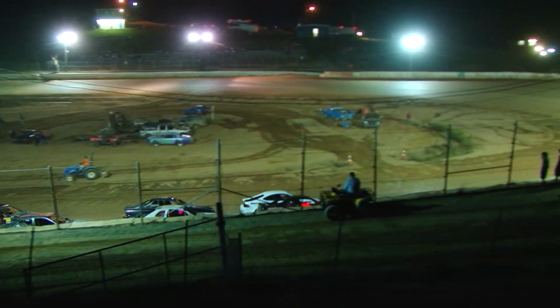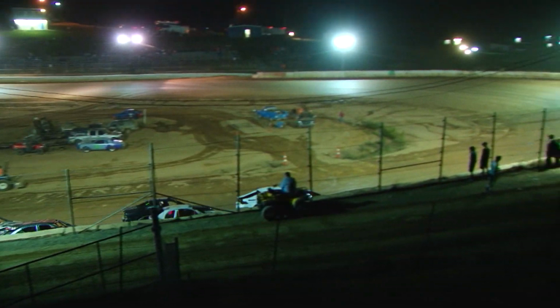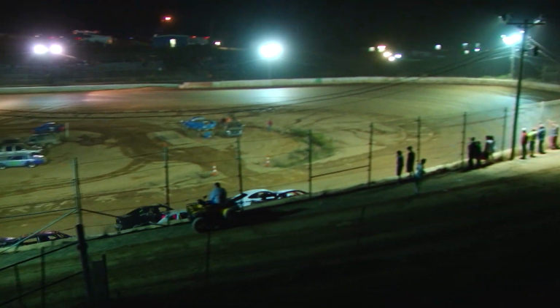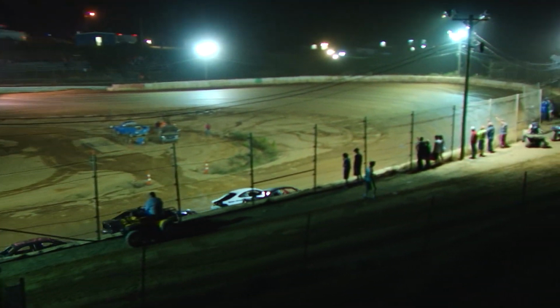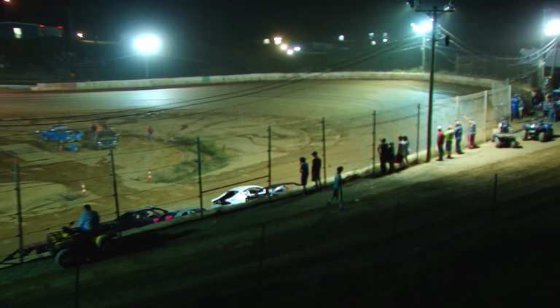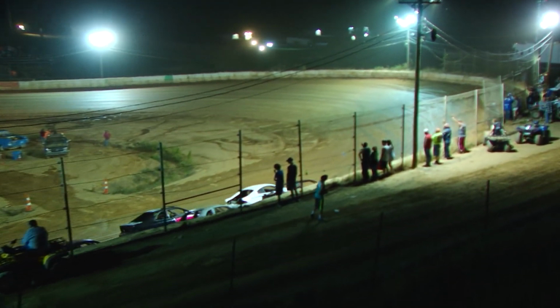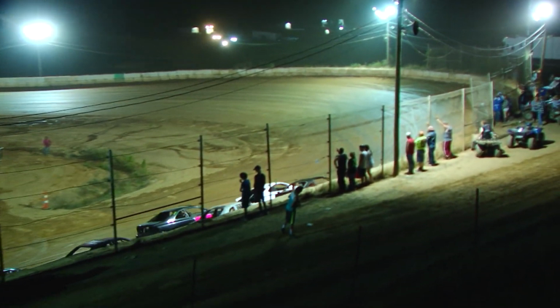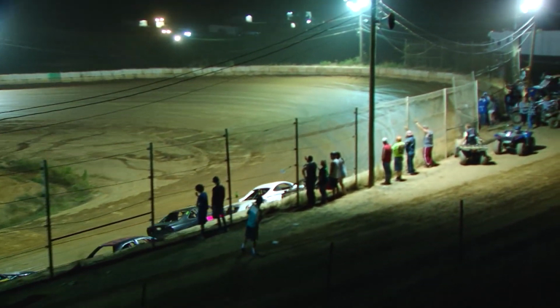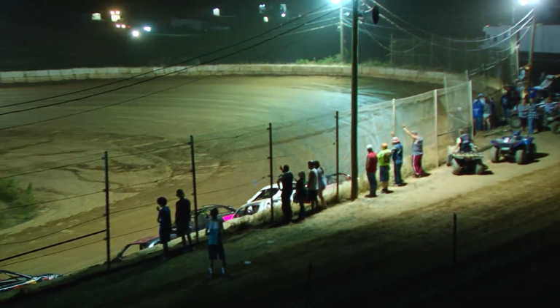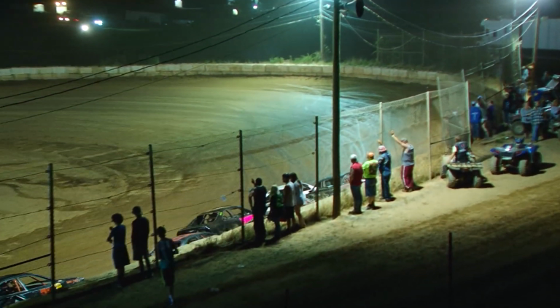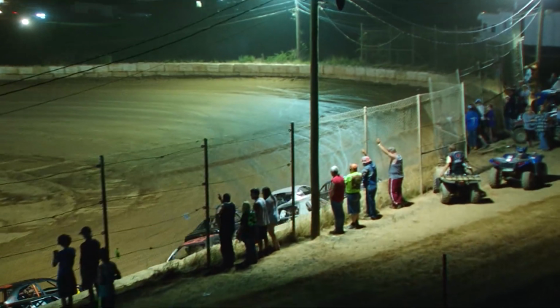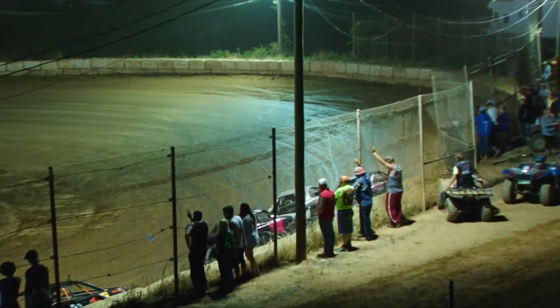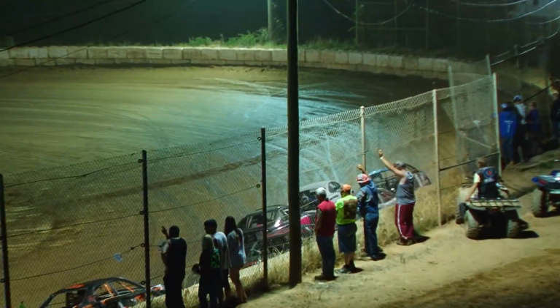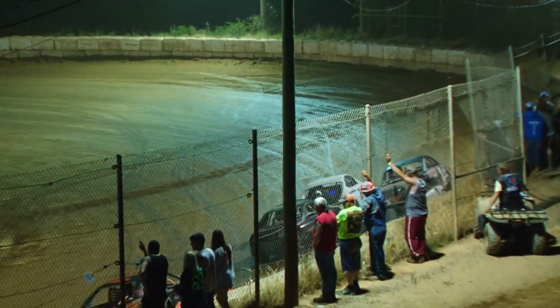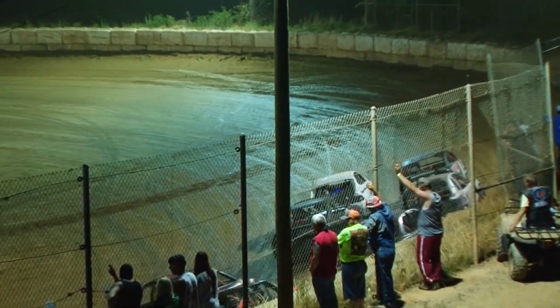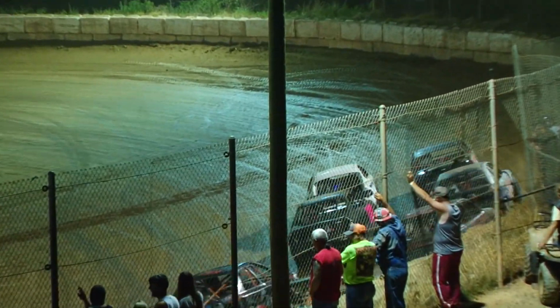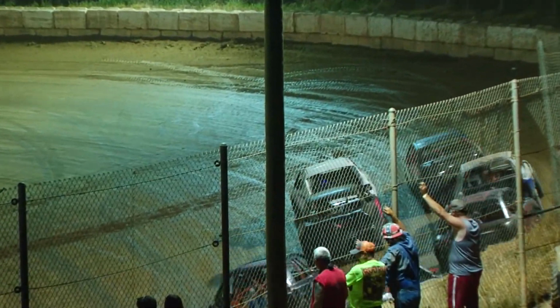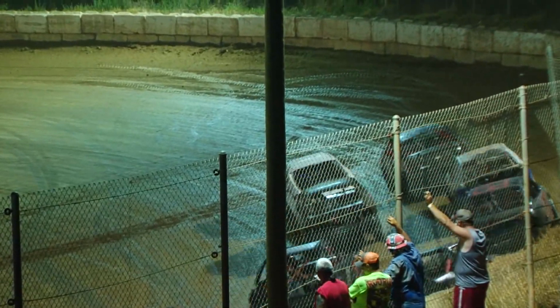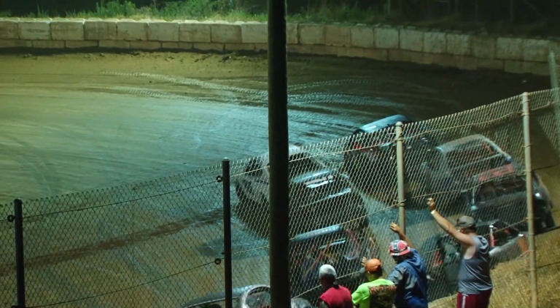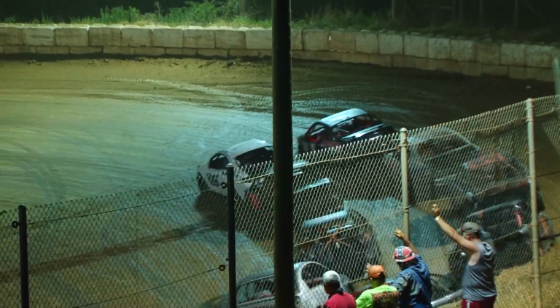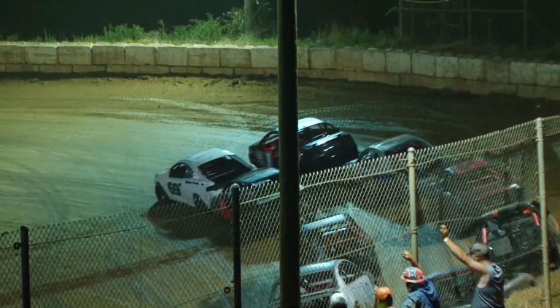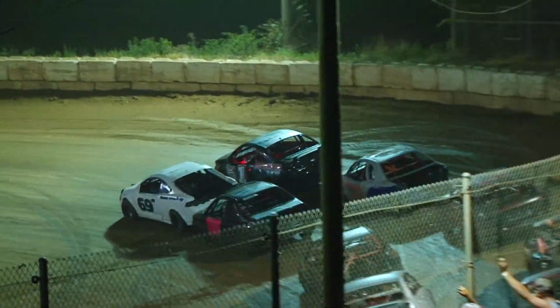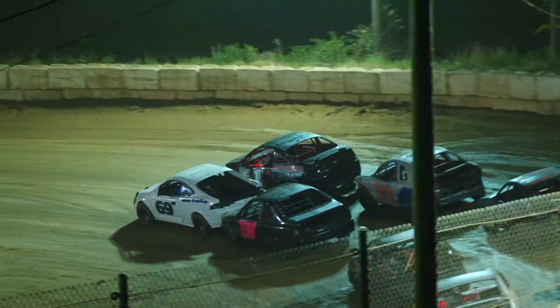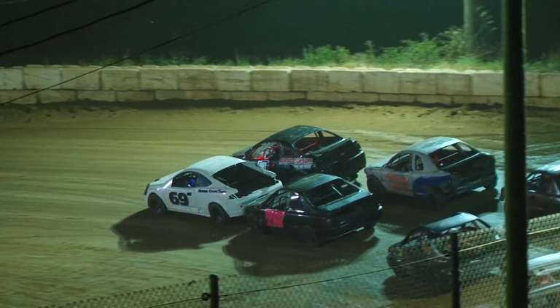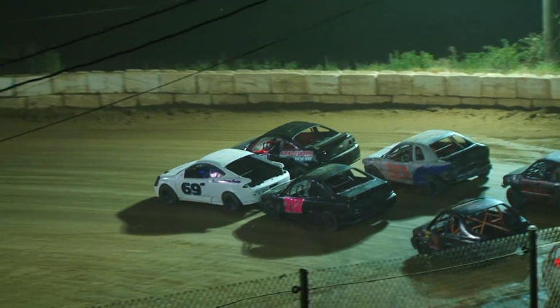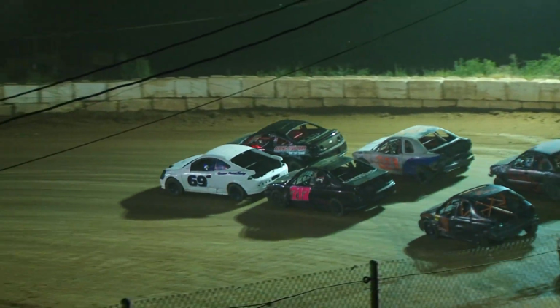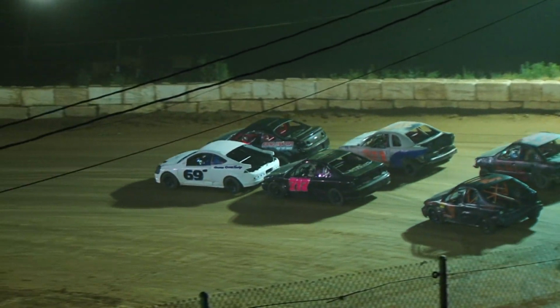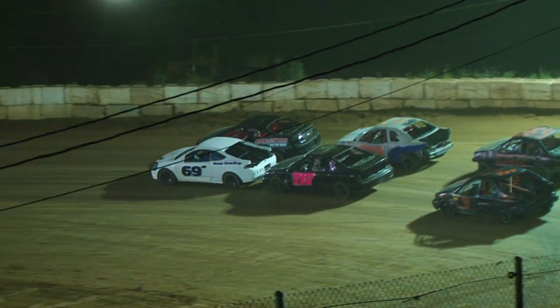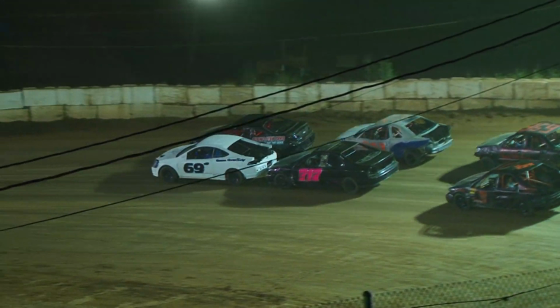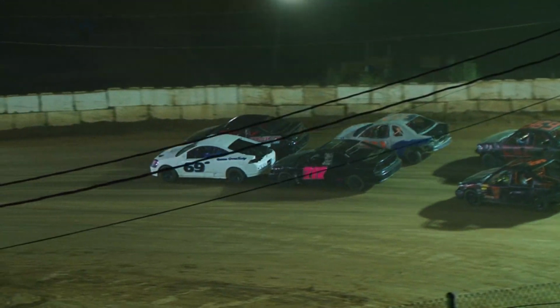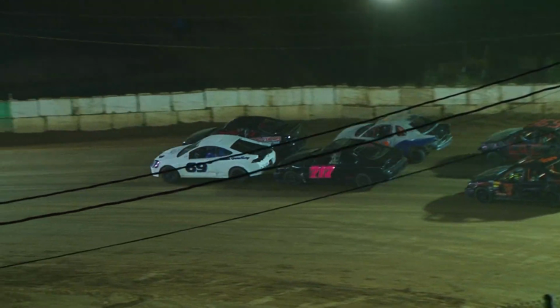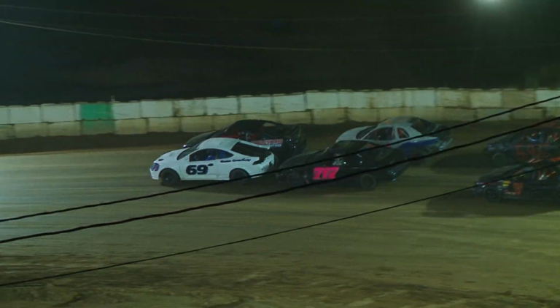We got one over — the 99 barrel rolled over here in the corner. I think that's Adams went up and over. He's moving around, so we'll have to rack them, stack them, go at it again. Everybody's all right.